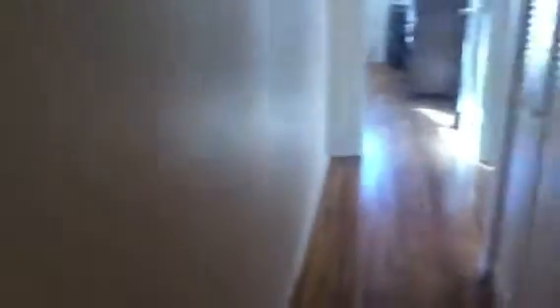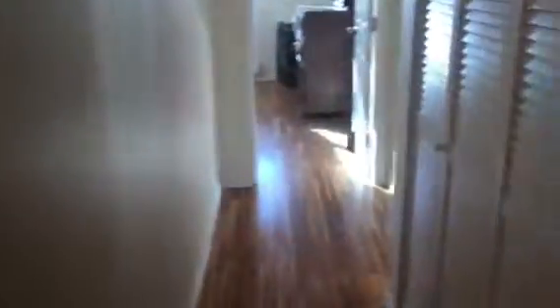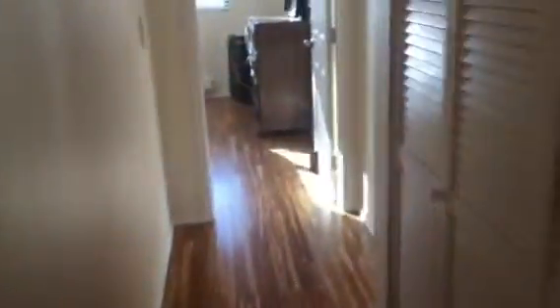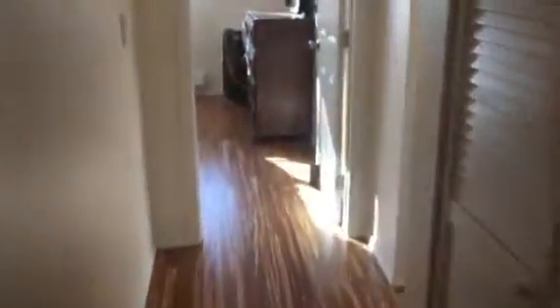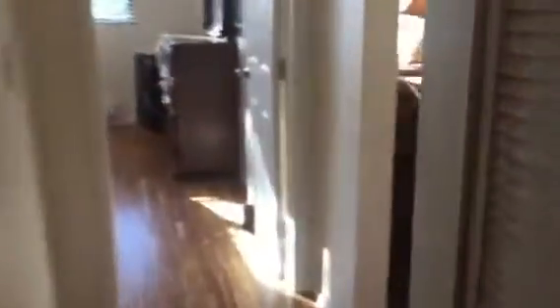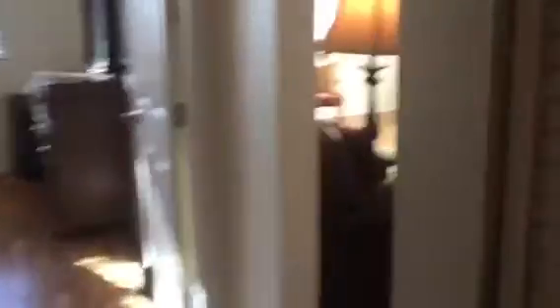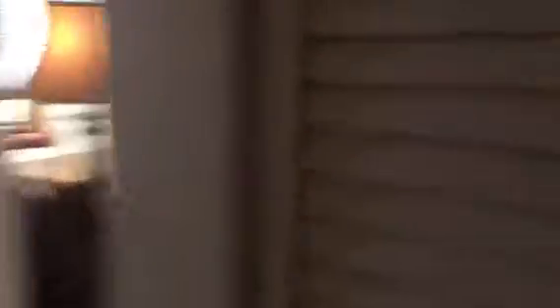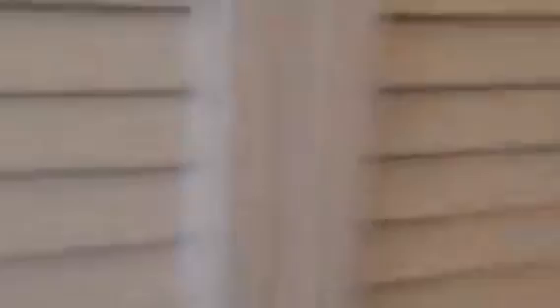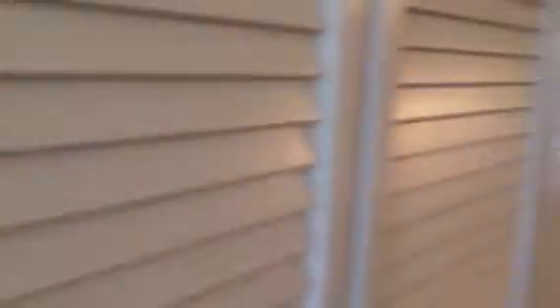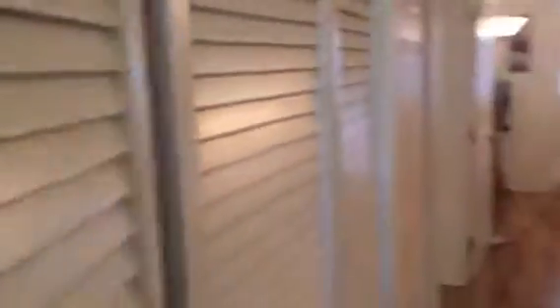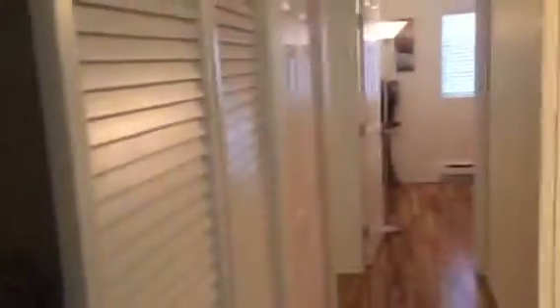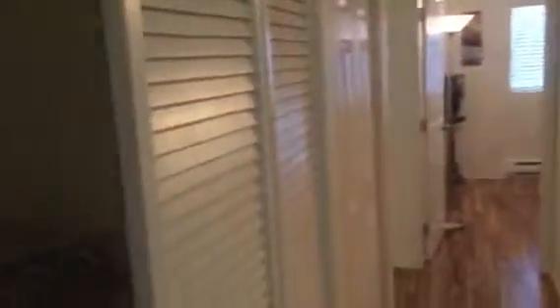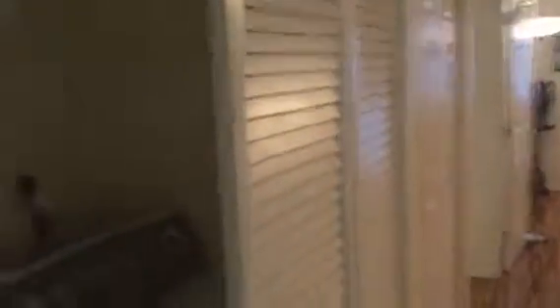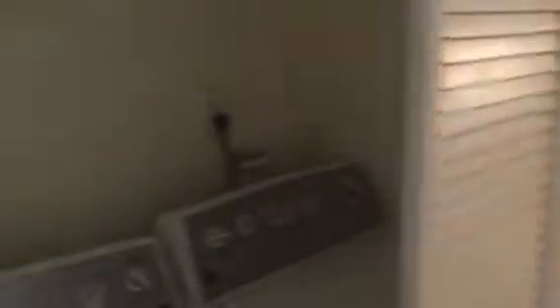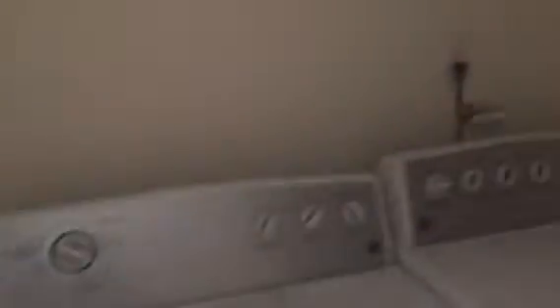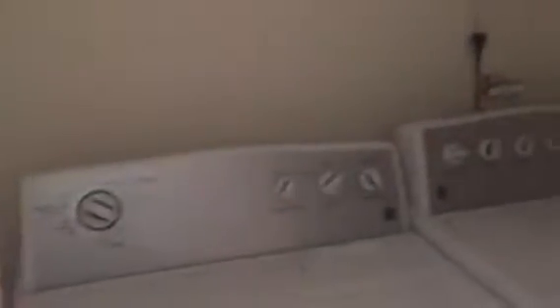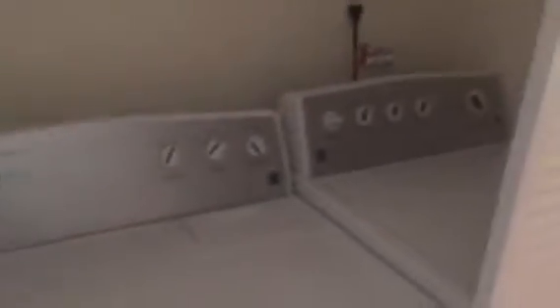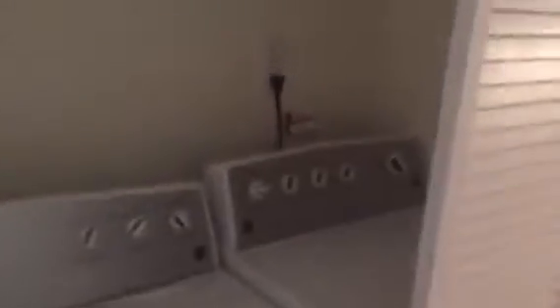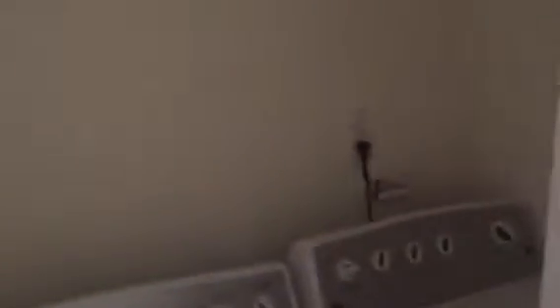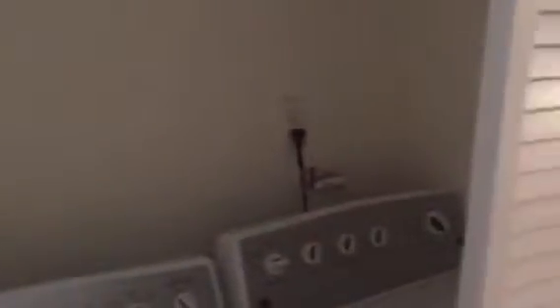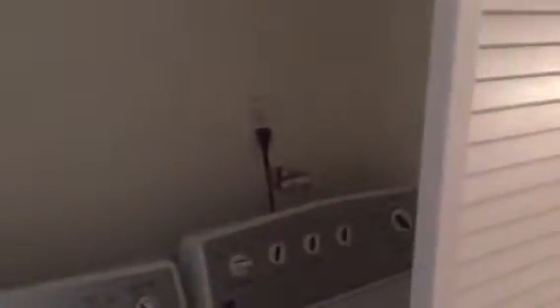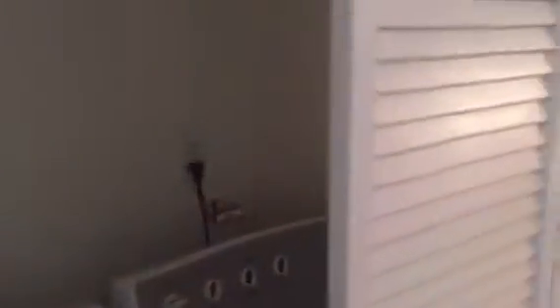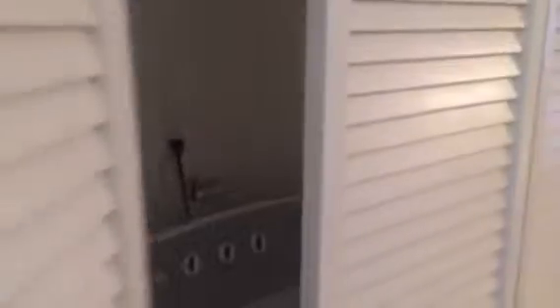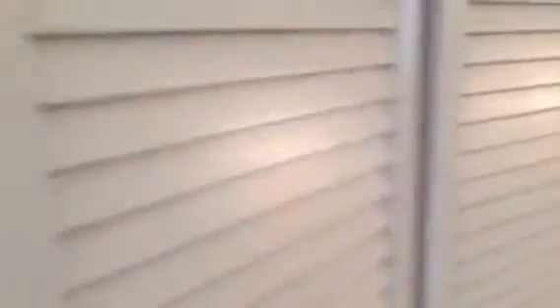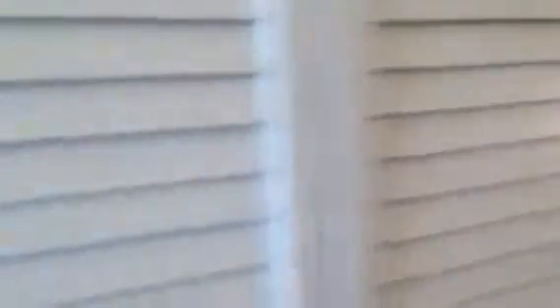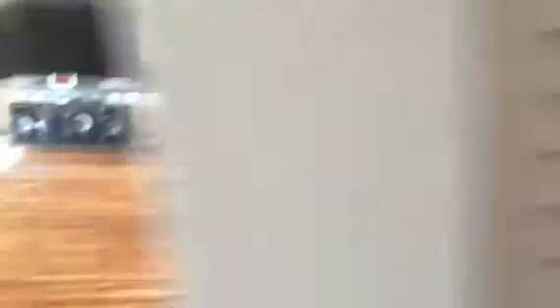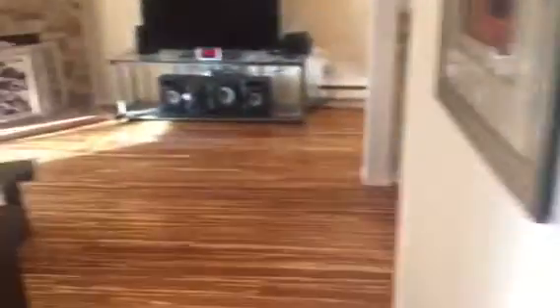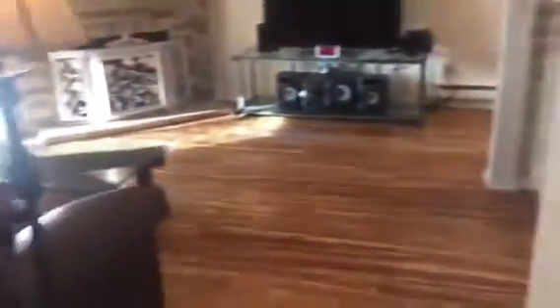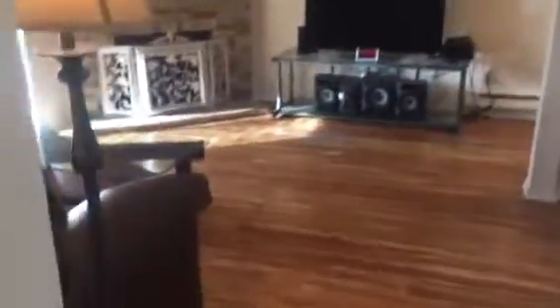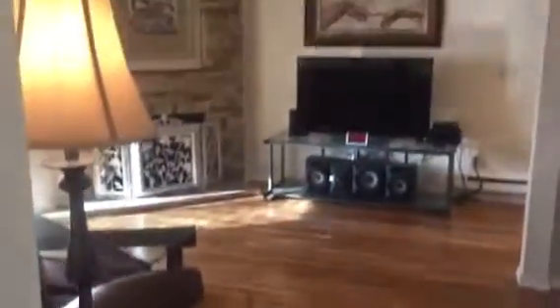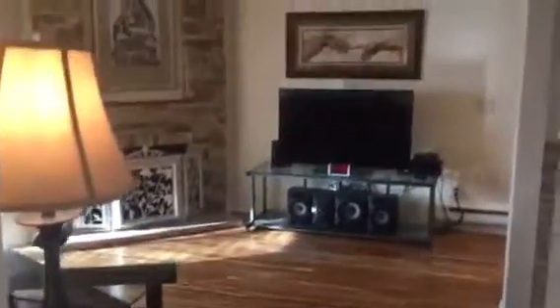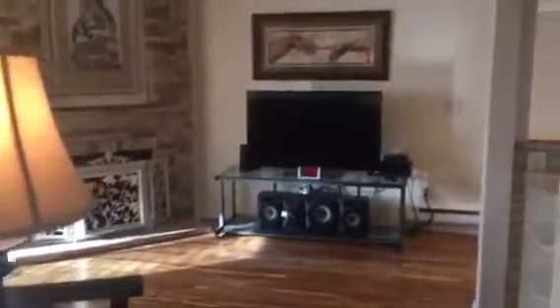We'll come on down the hallway. The full size washer and dryer are here in this closet. Hallway into the front room.